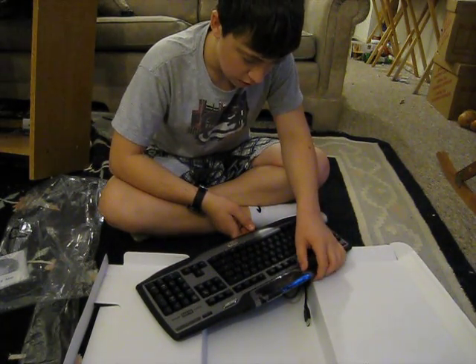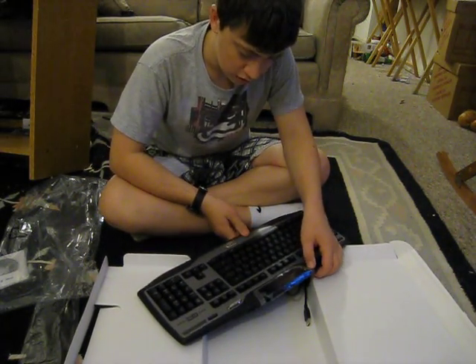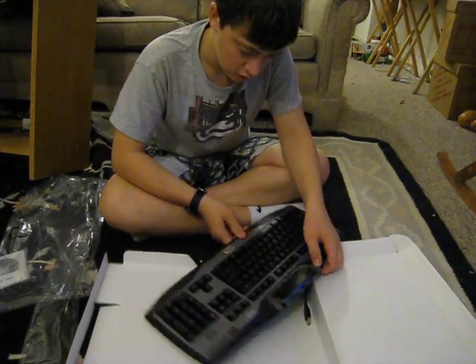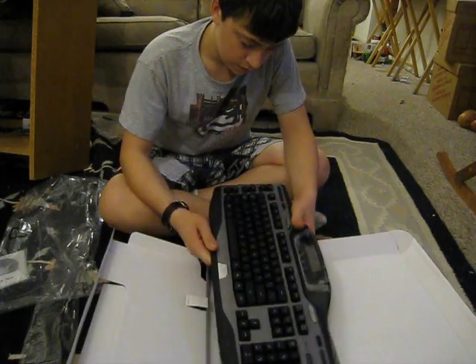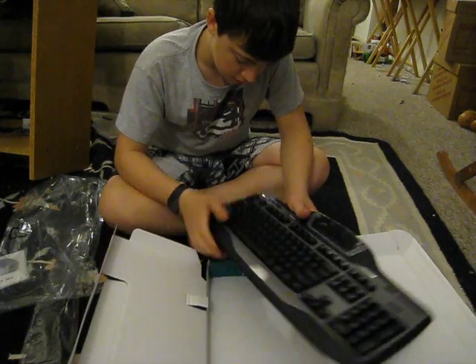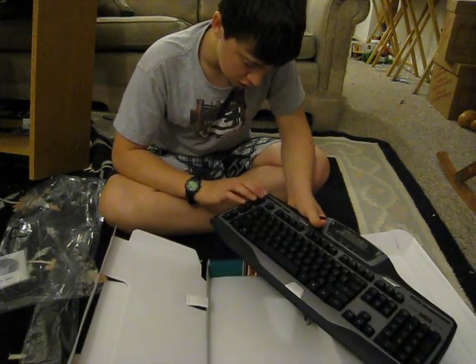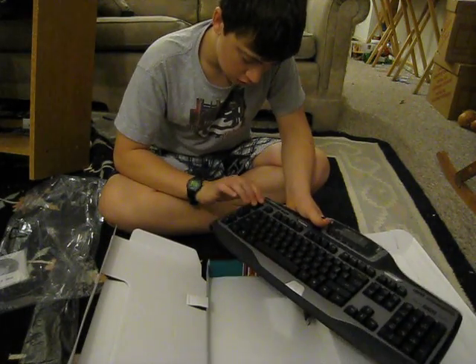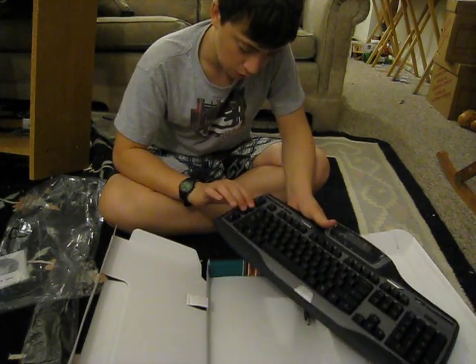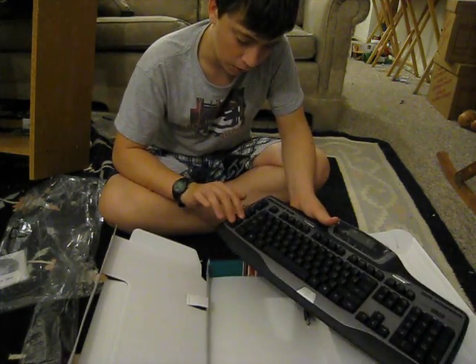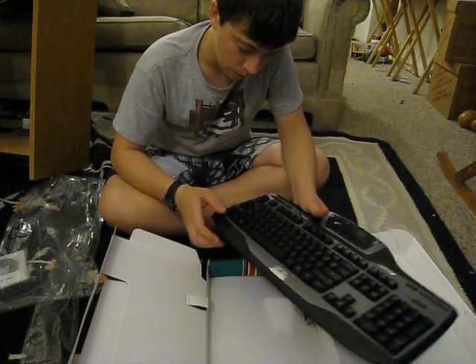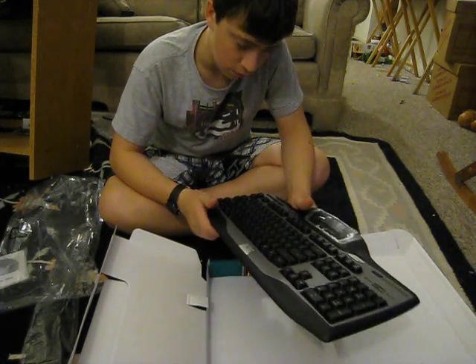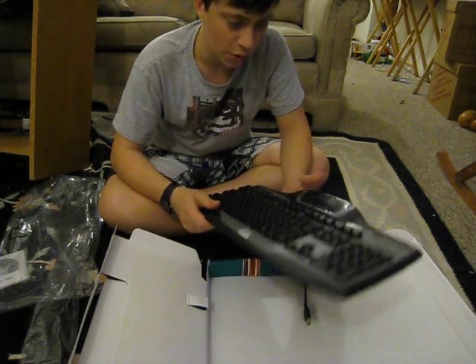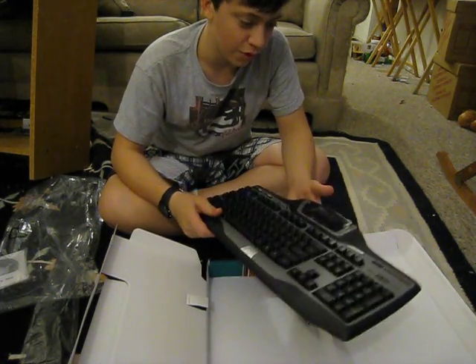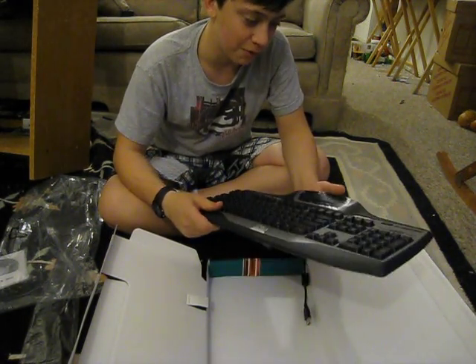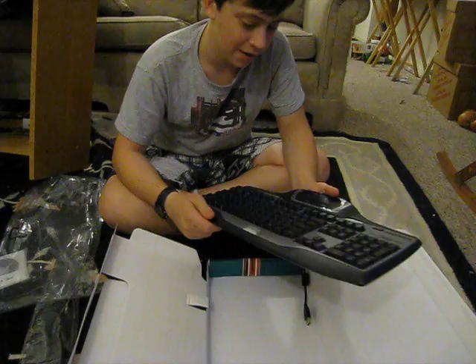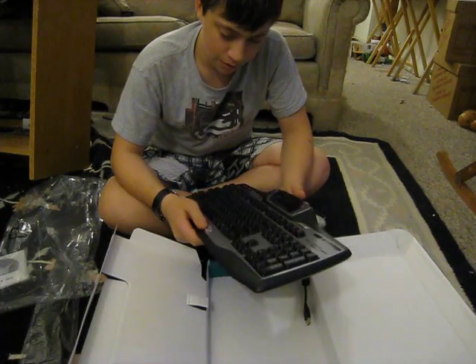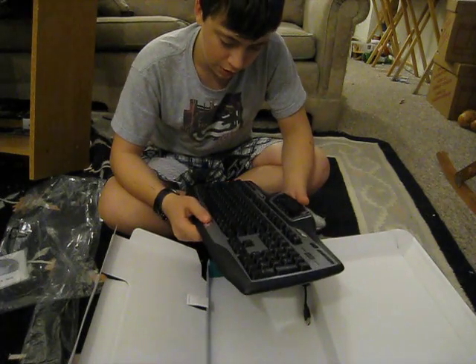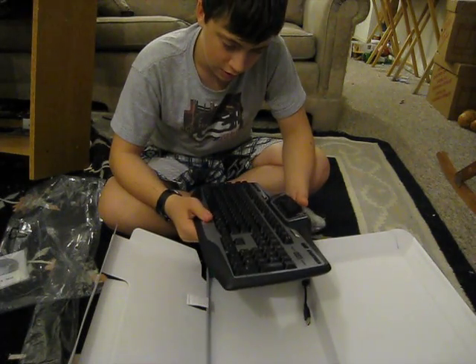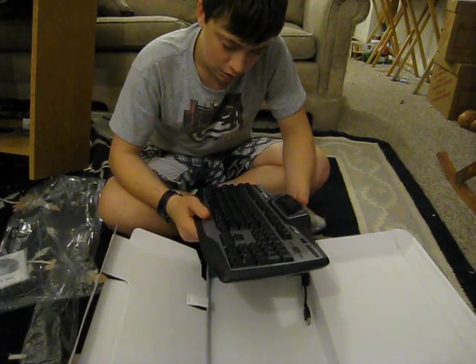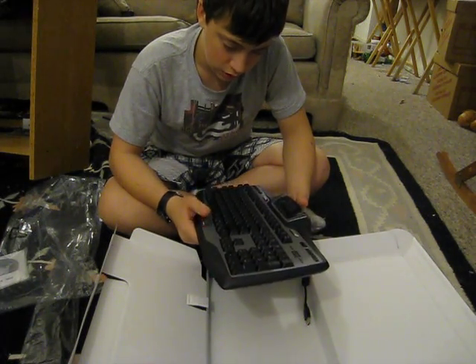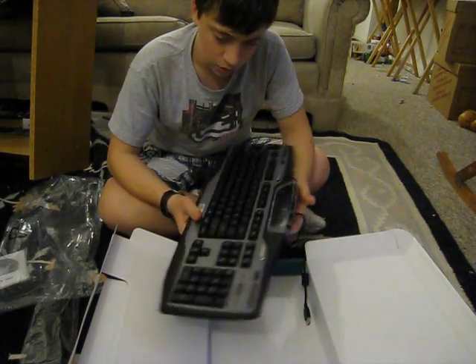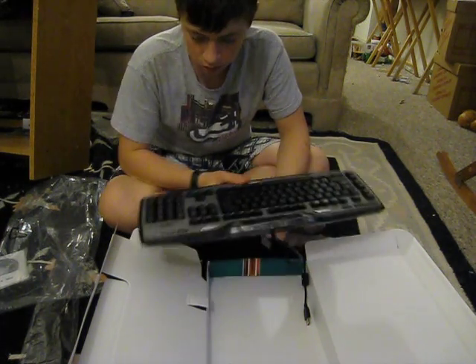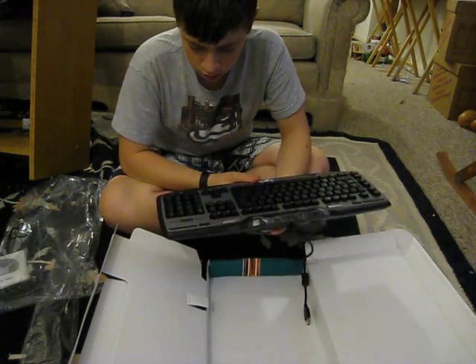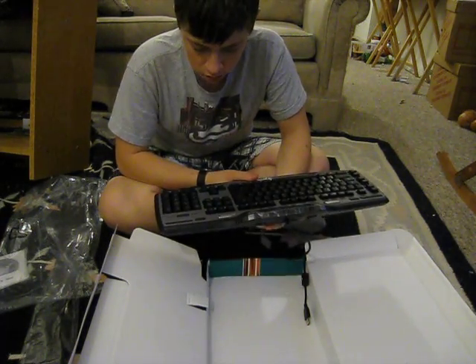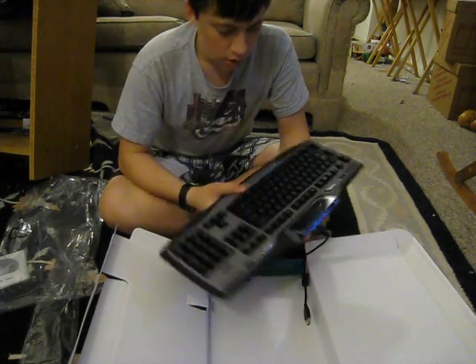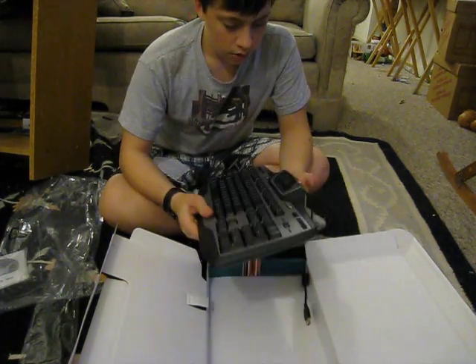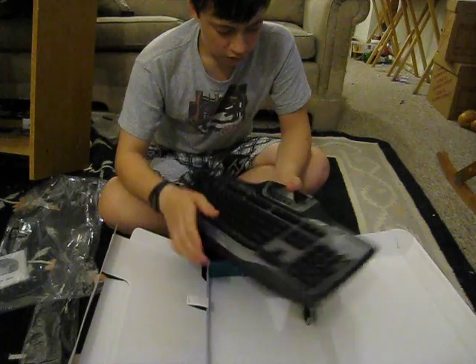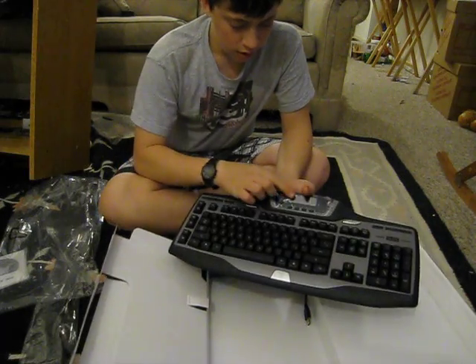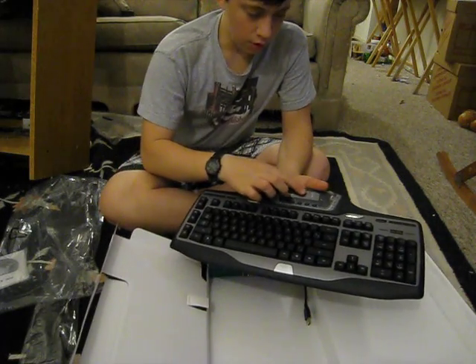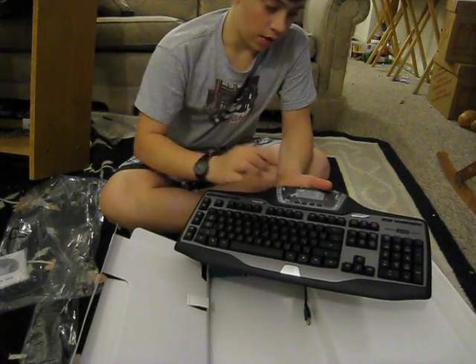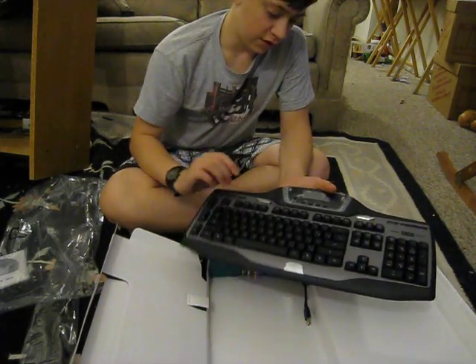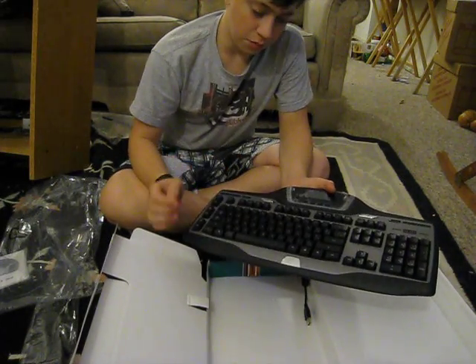Media keys, F keys, G keys — programmable macro keys — and of course the gamer panel LCD display.